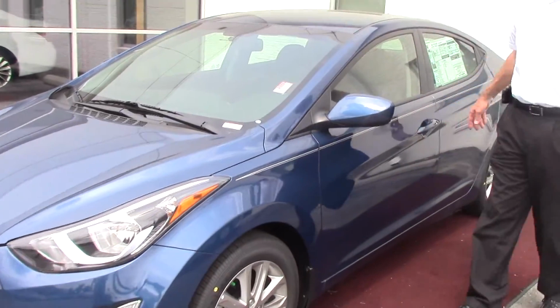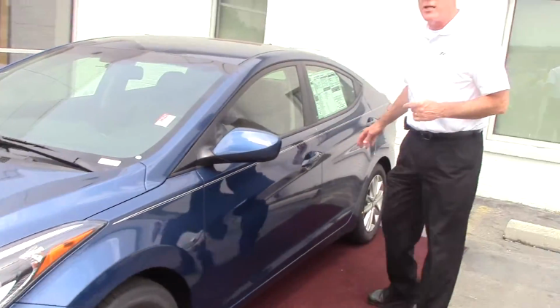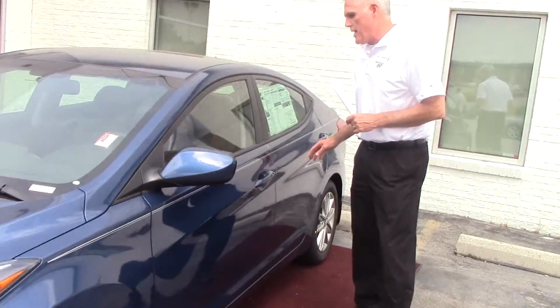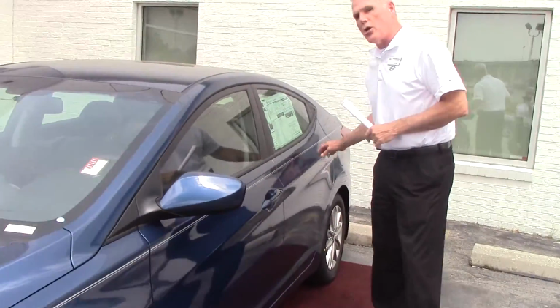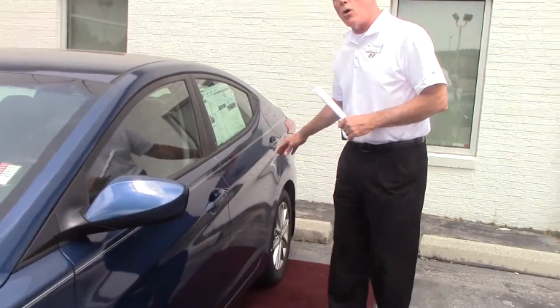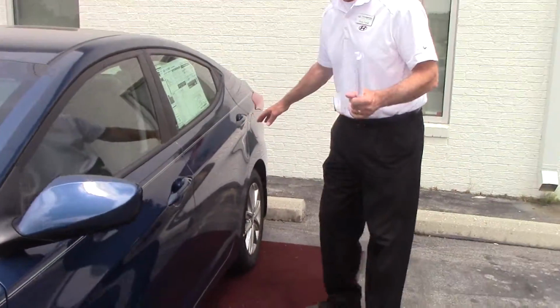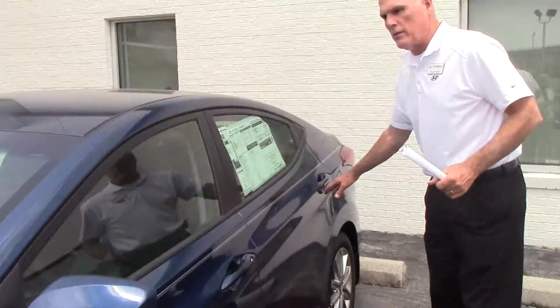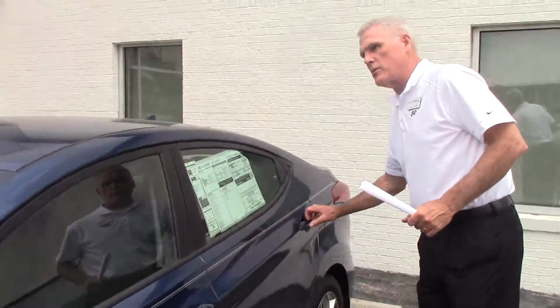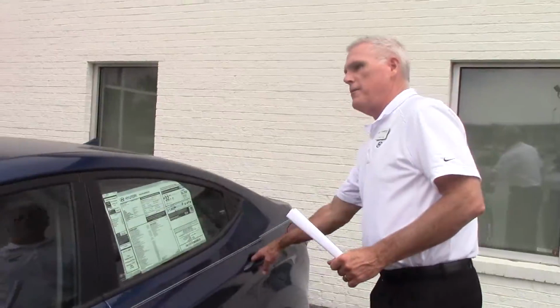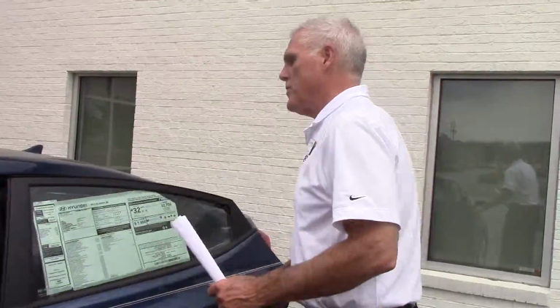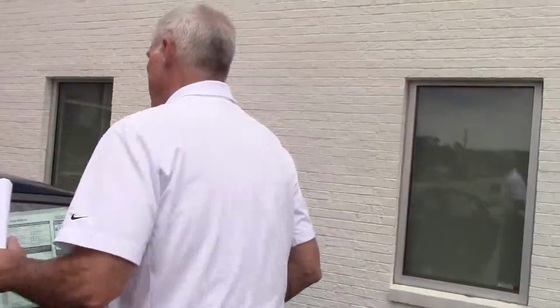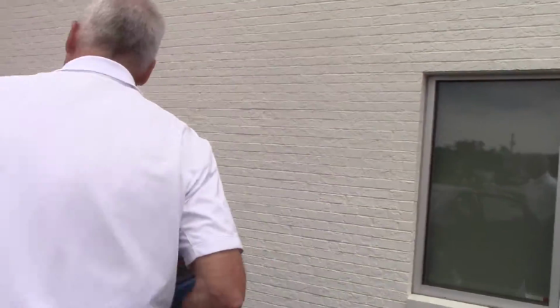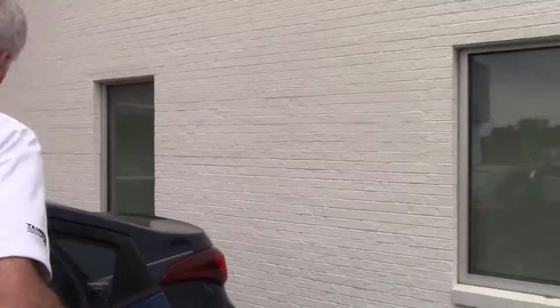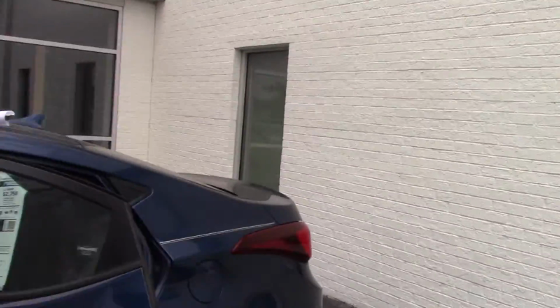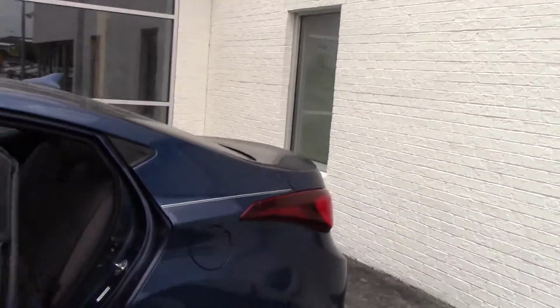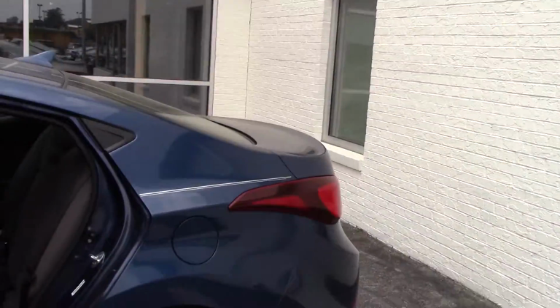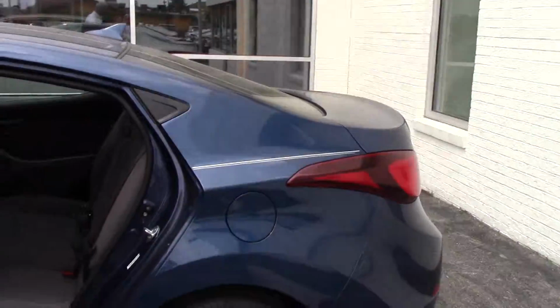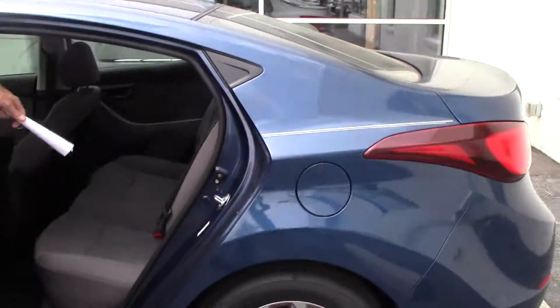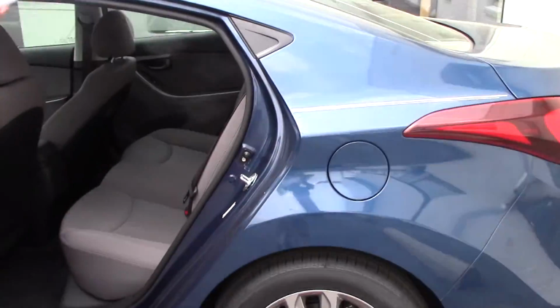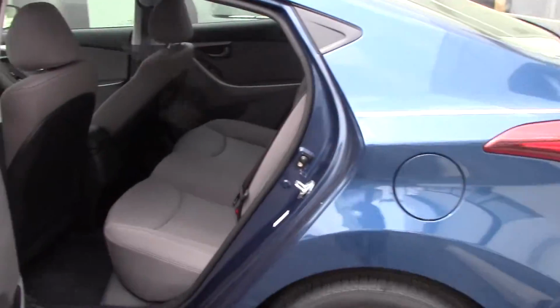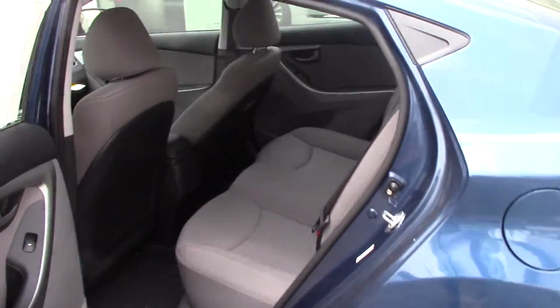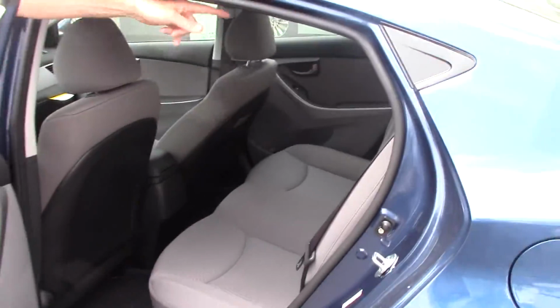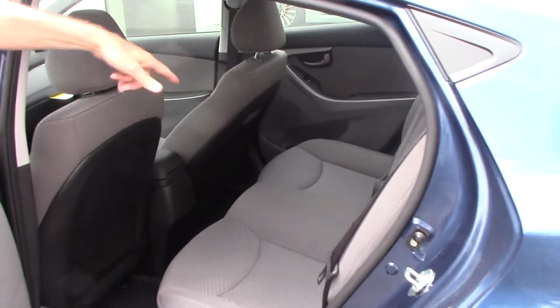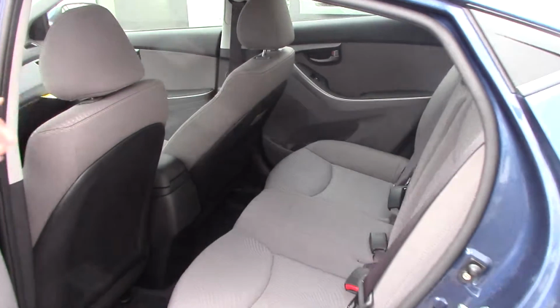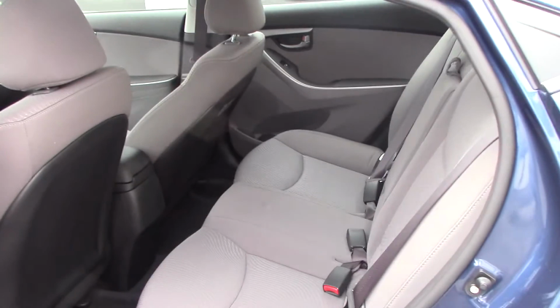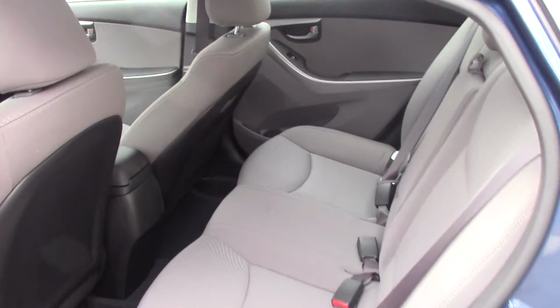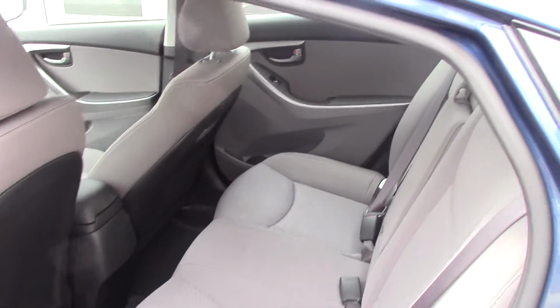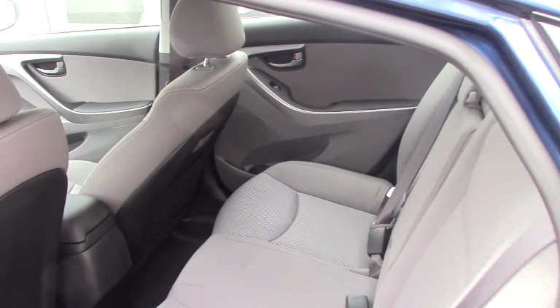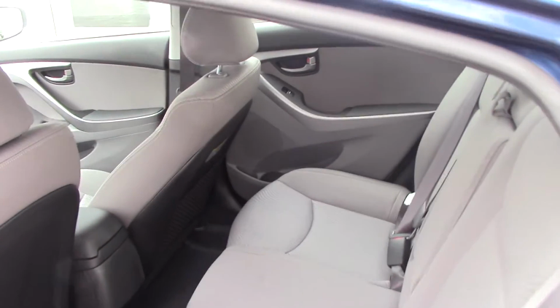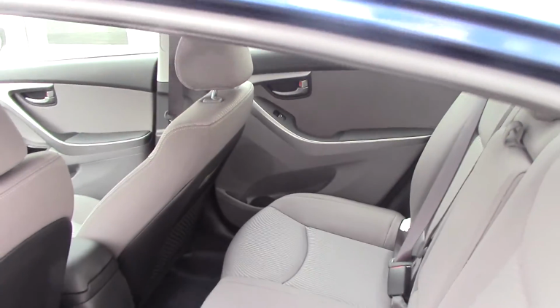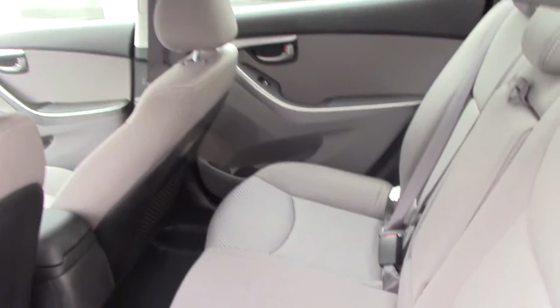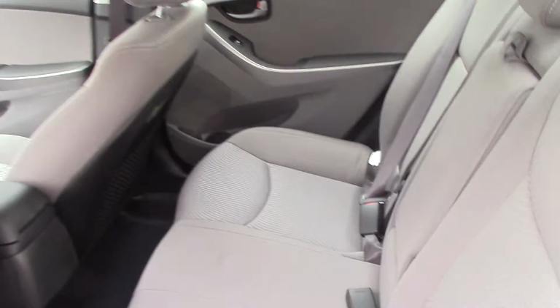Let's take a look inside and I'm going to show you how large this vehicle is. Plenty of room in the back seat for three passengers, a lot of headroom, a lot of legroom. Of course, your center console will fold down with cup holders. You've got bottle holders in every door.